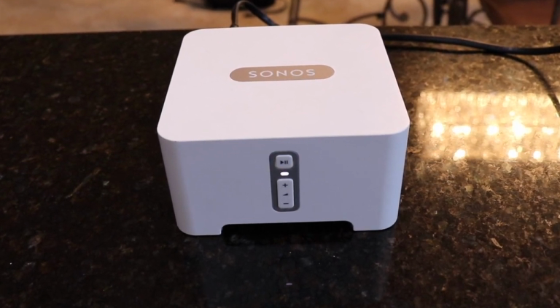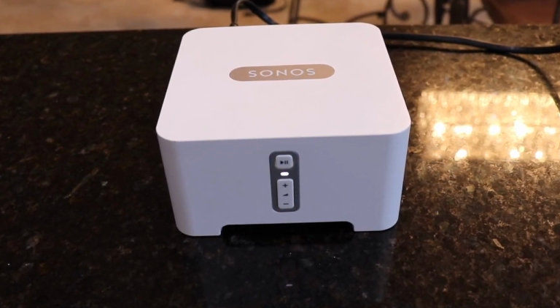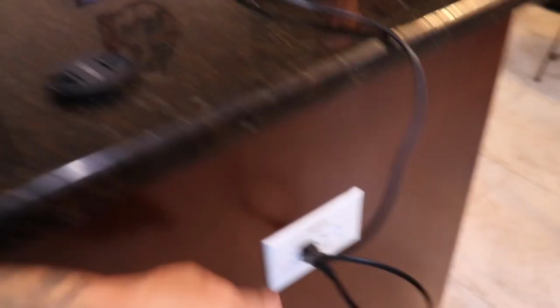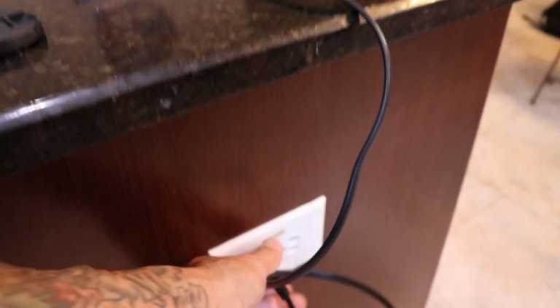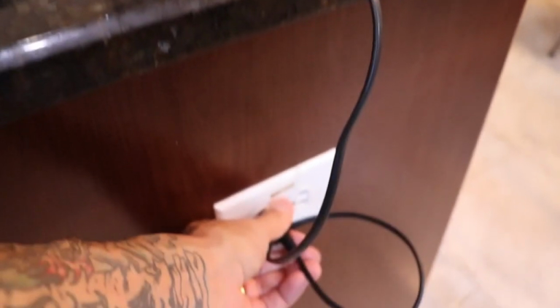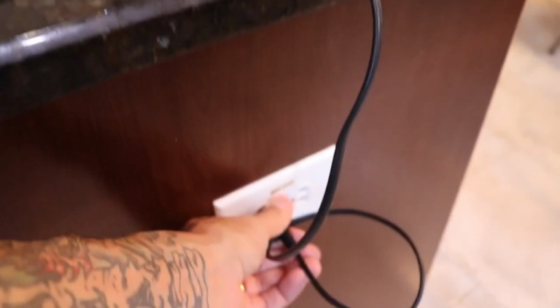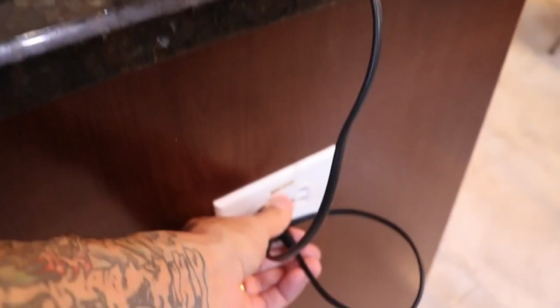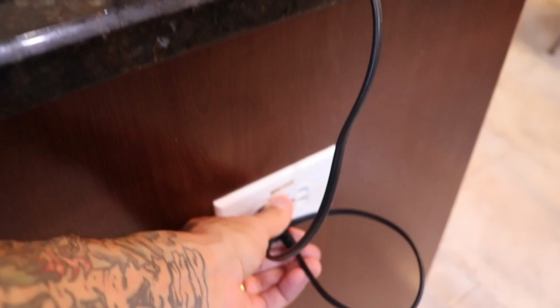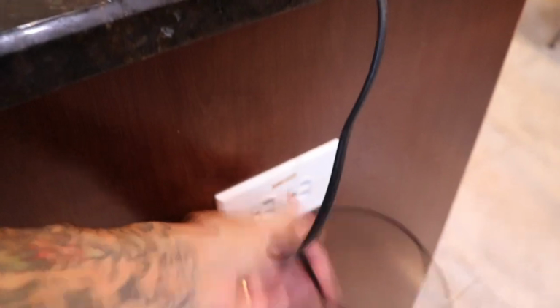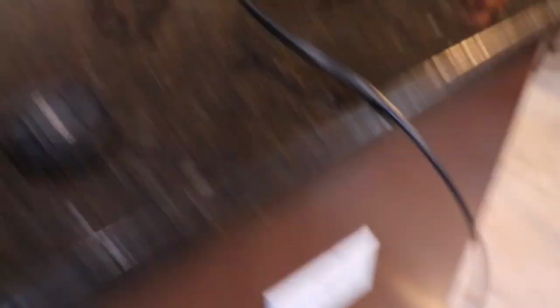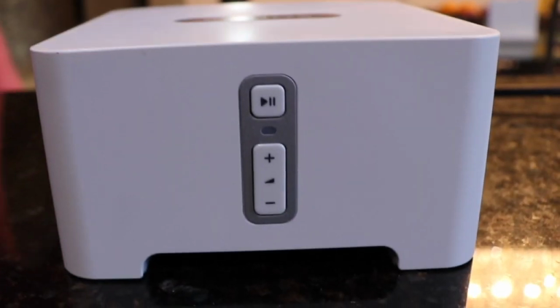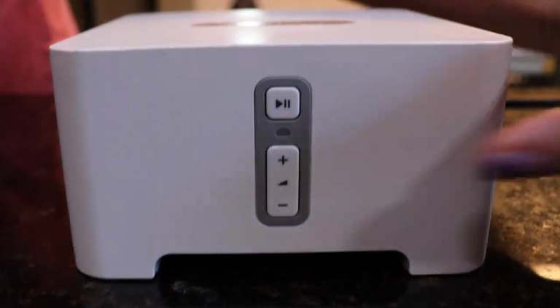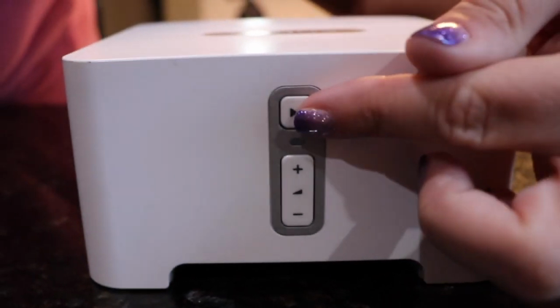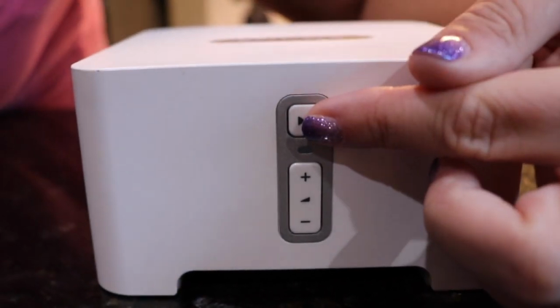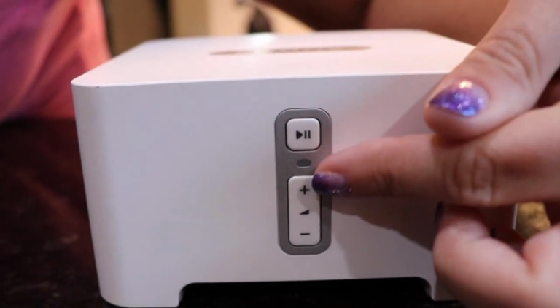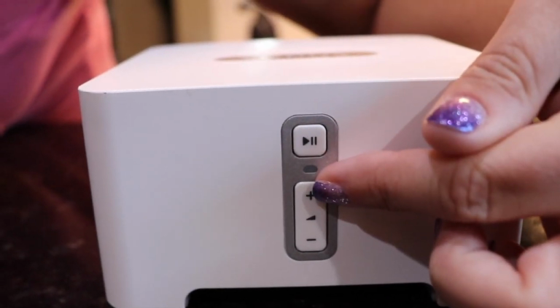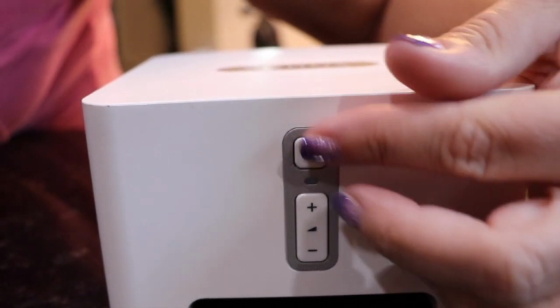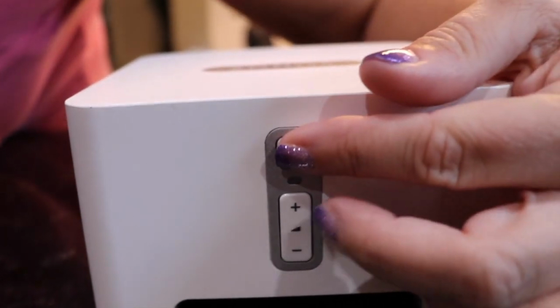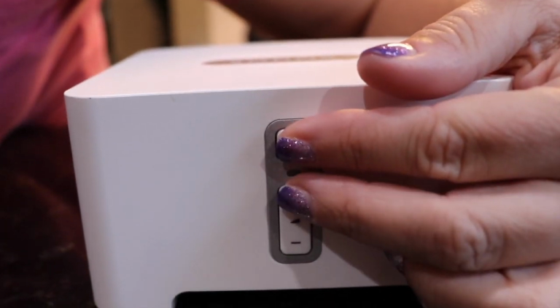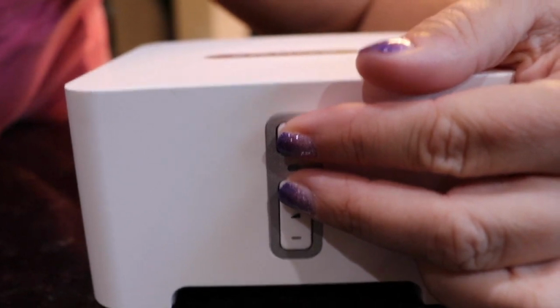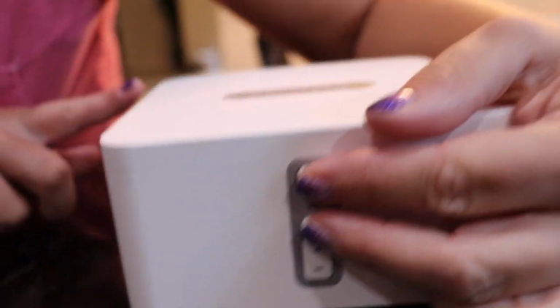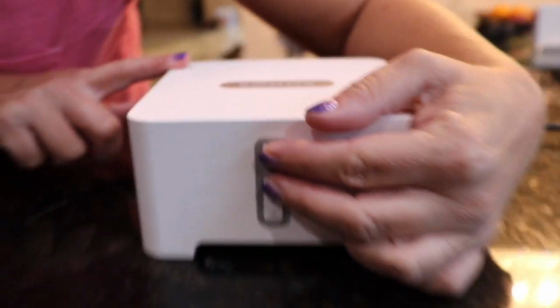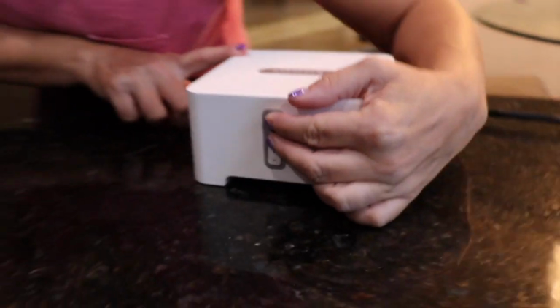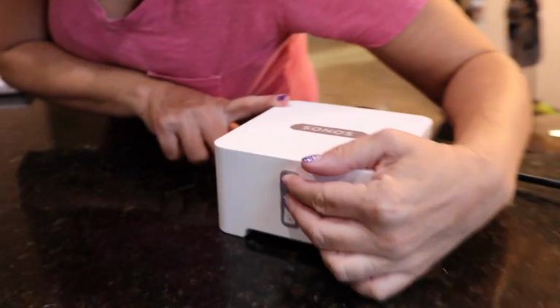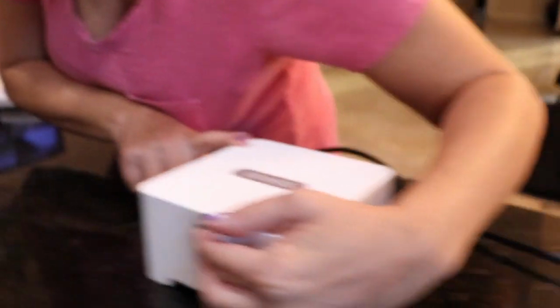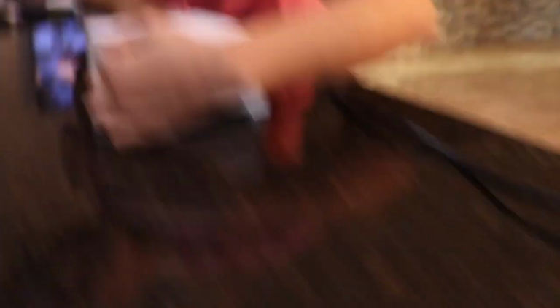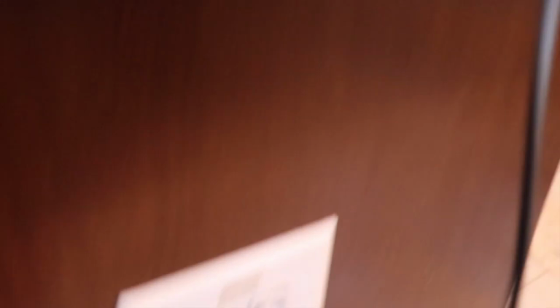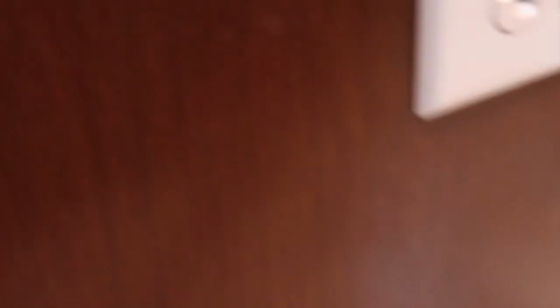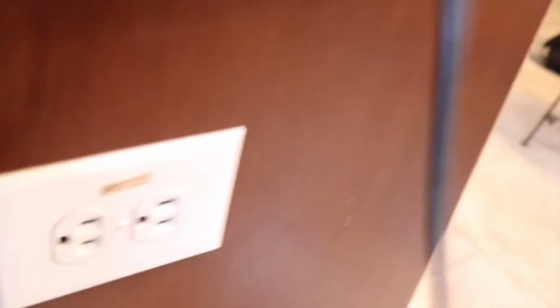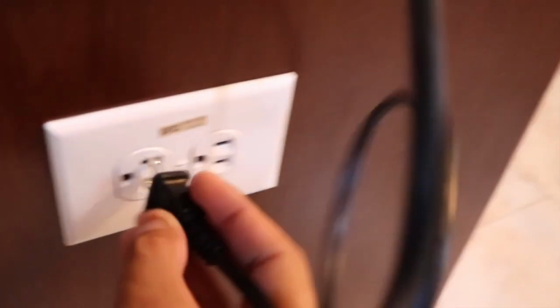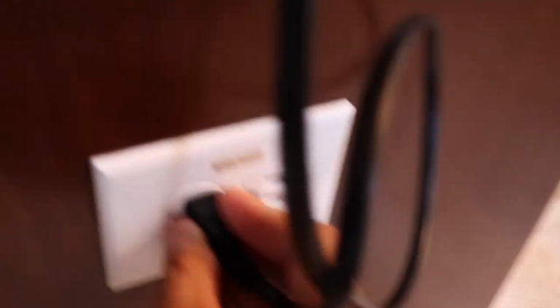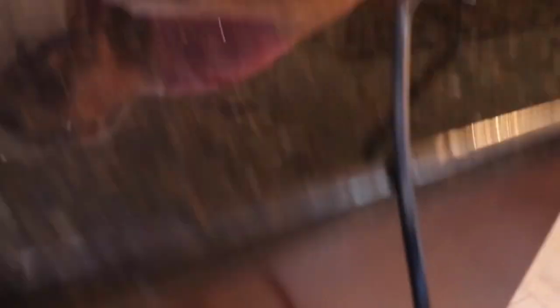The first thing you're gonna do is unplug your unit, then press the play and plus button and hold them down at the same time. As you're doing that, come back over here and plug it back in.